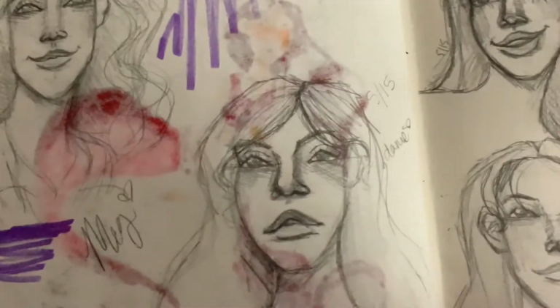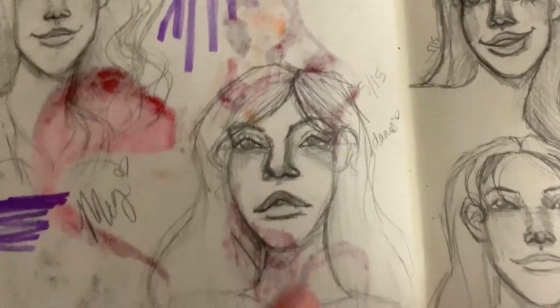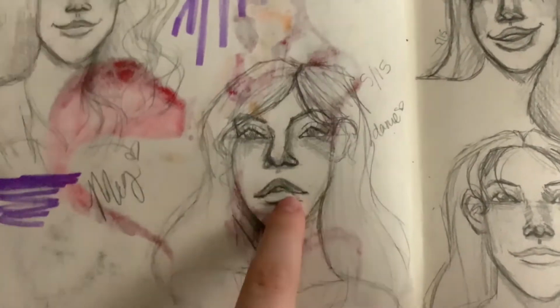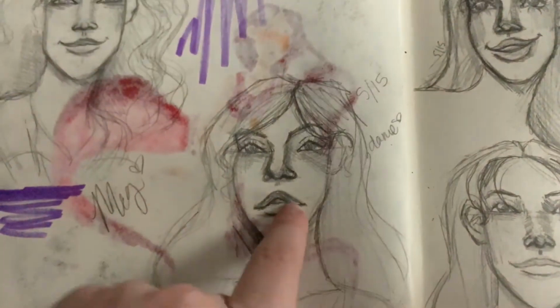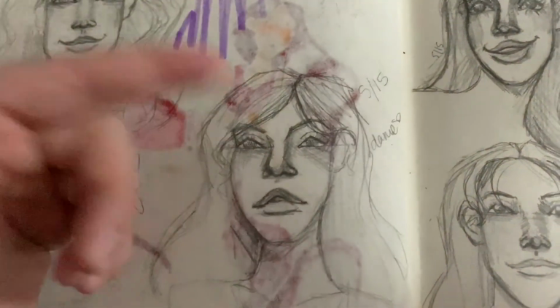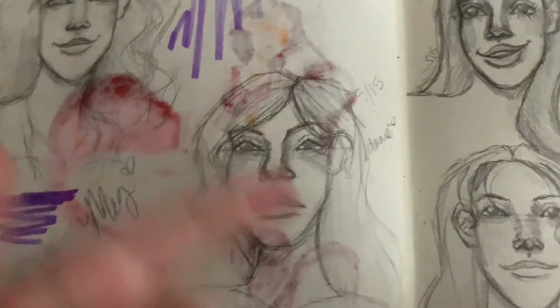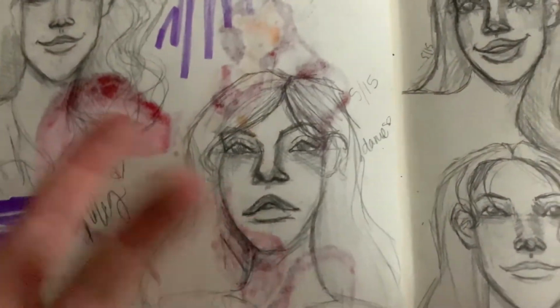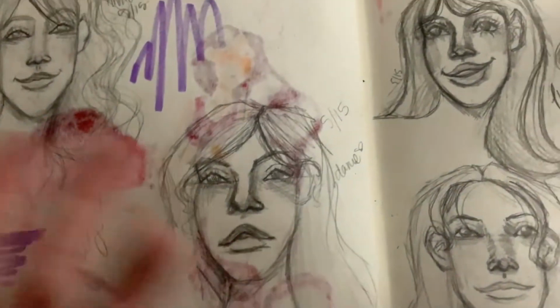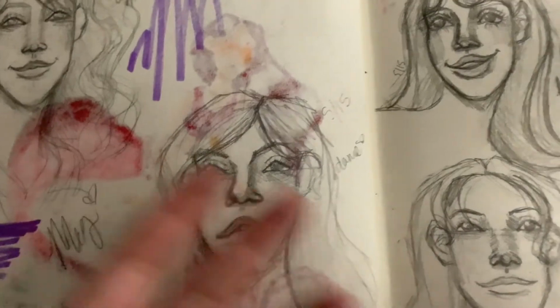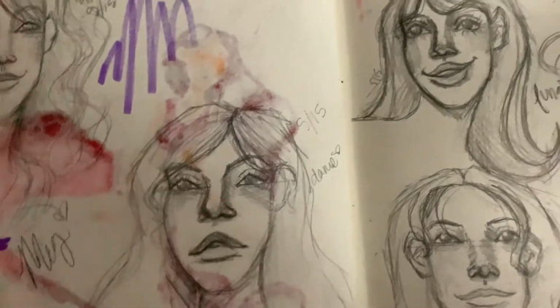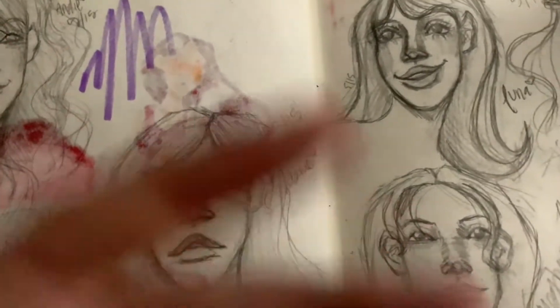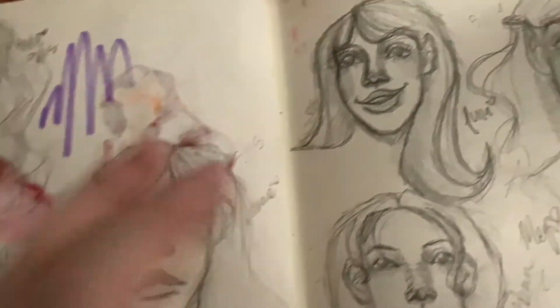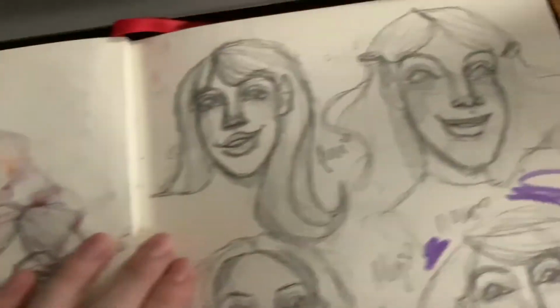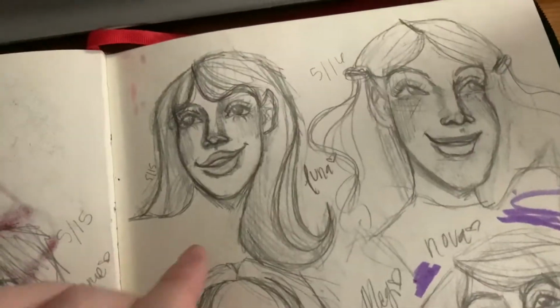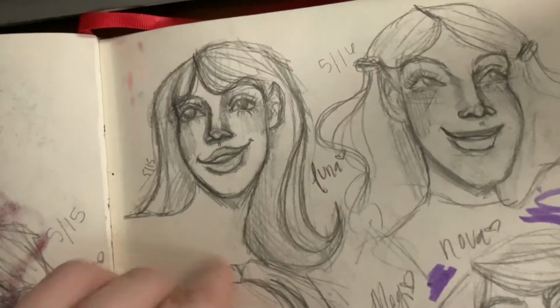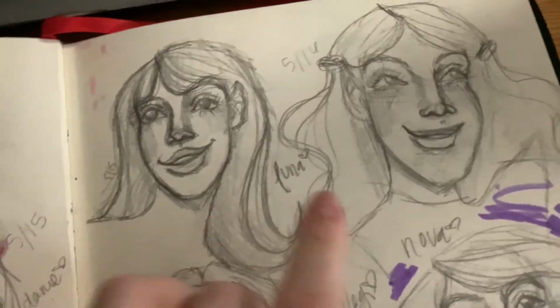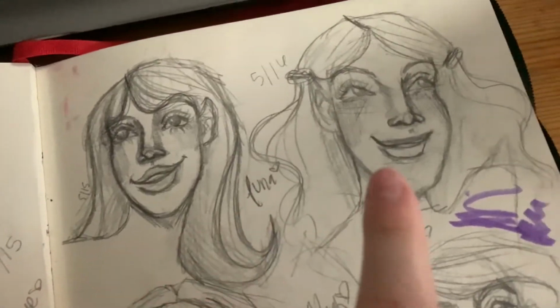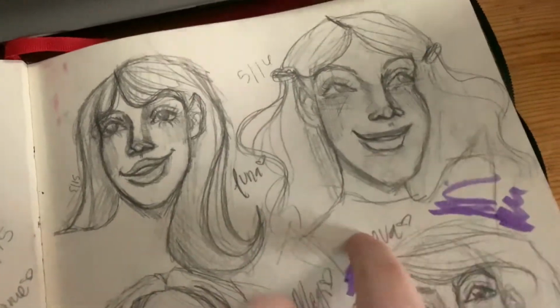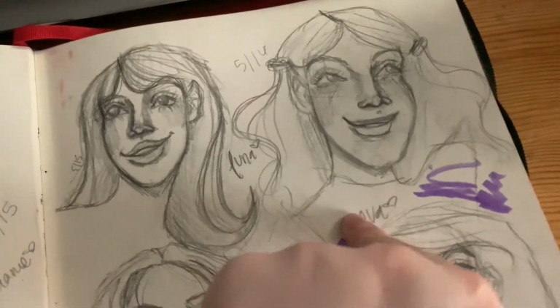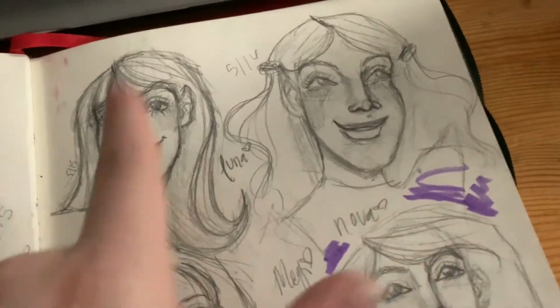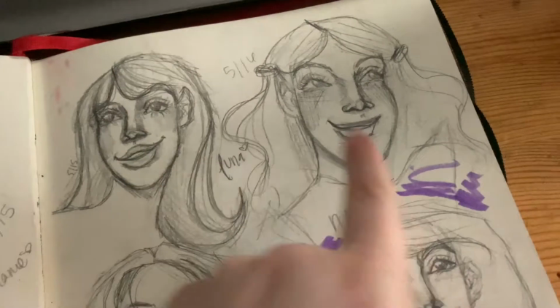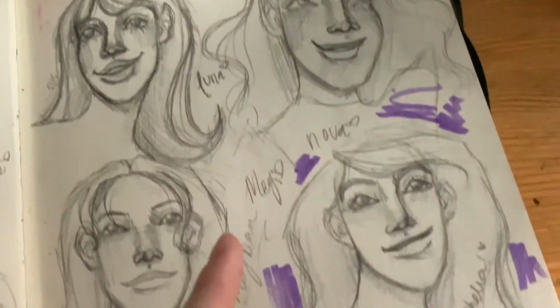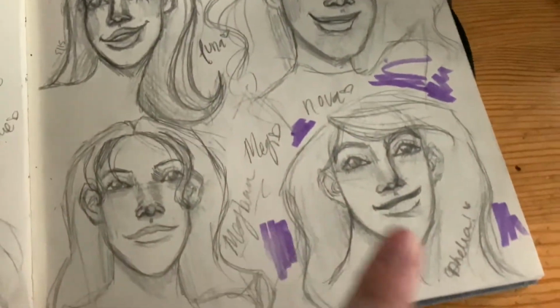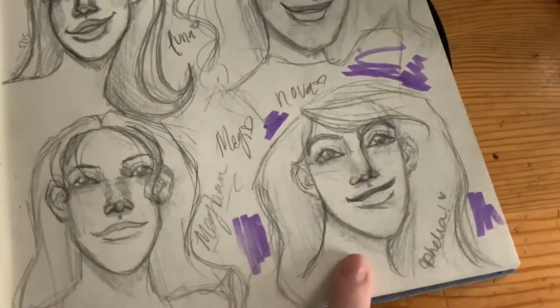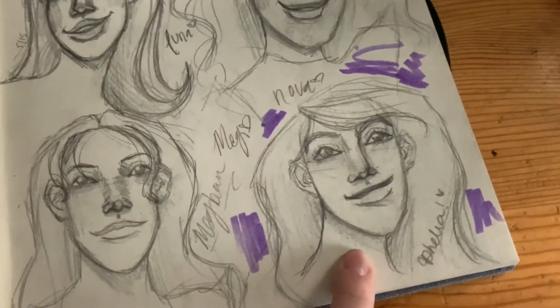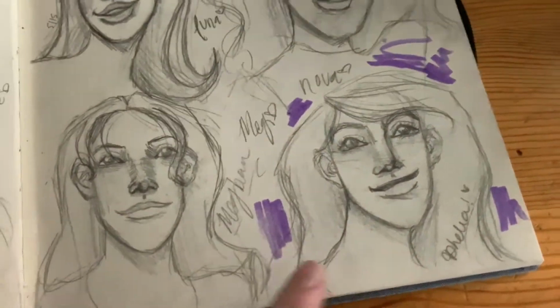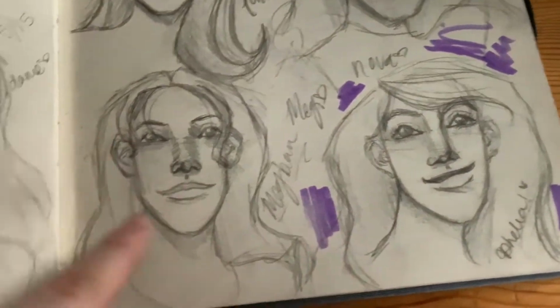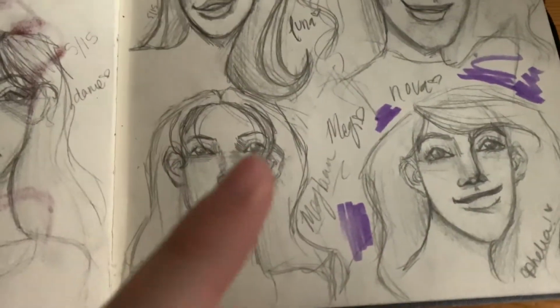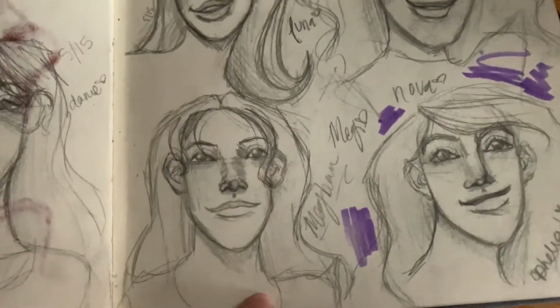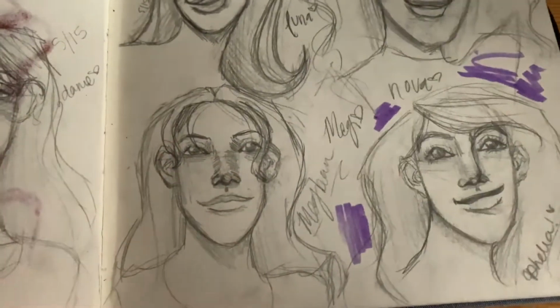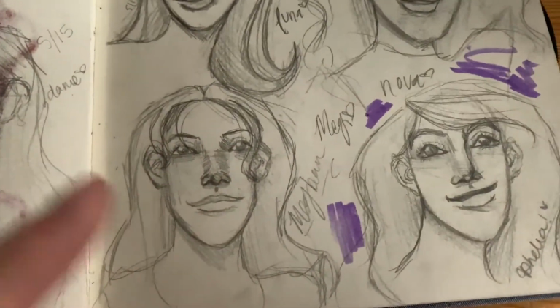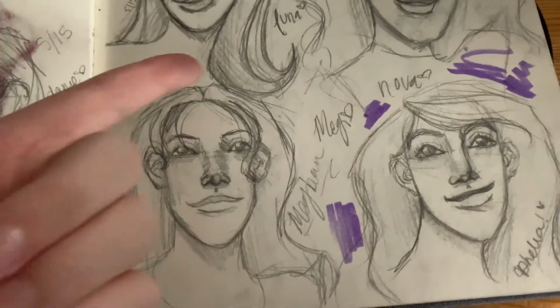This is her sister Danny — I don't really know much about her, I just have her as a sister character. That's Luna. That's Nova — she's Luna's sister. There's Ophelia. And there's me in my story.